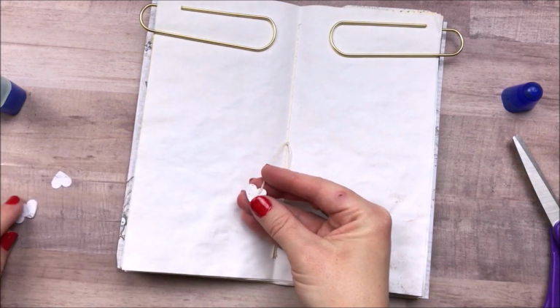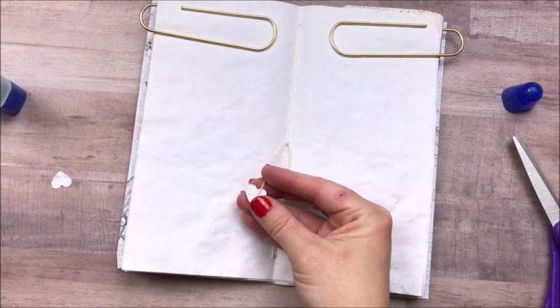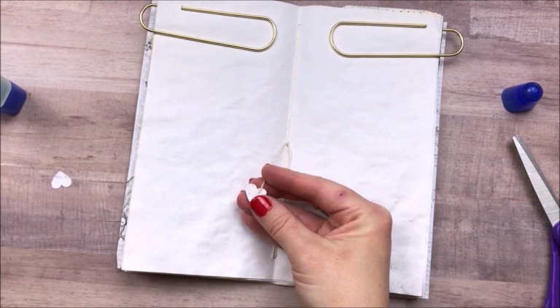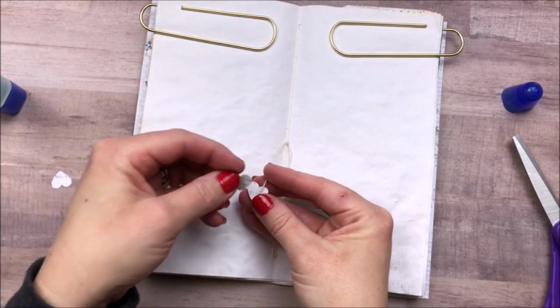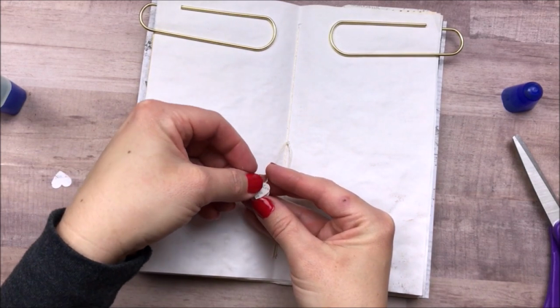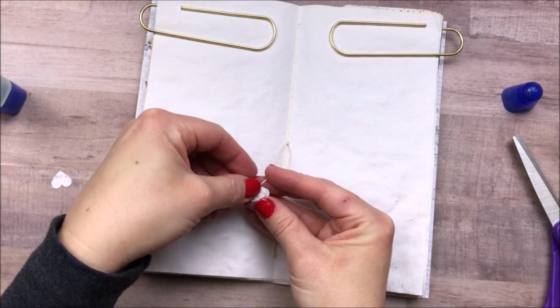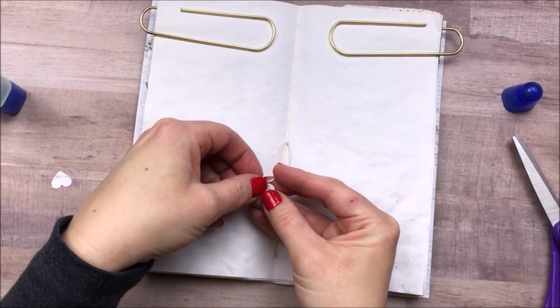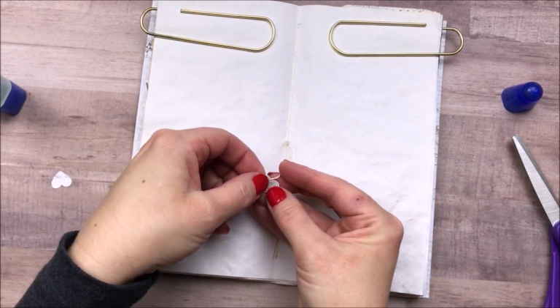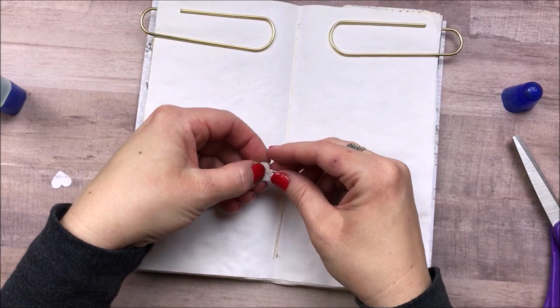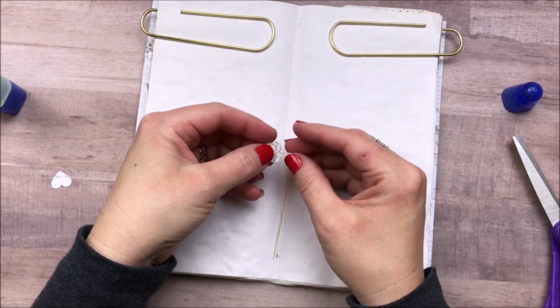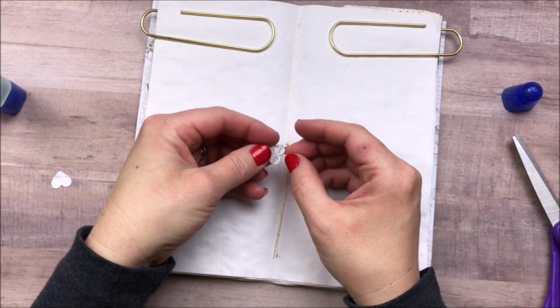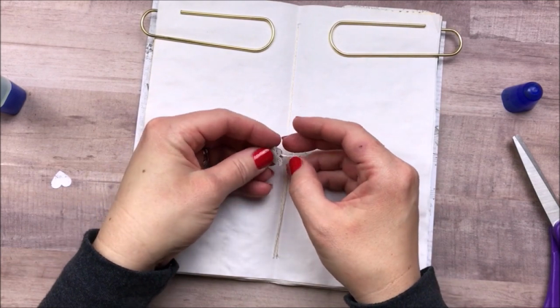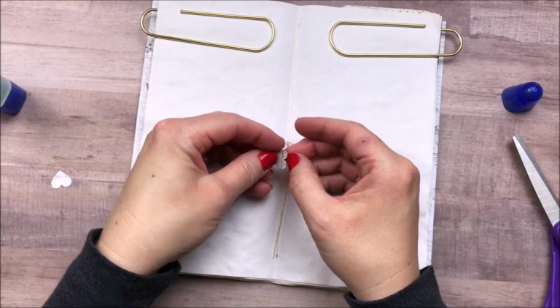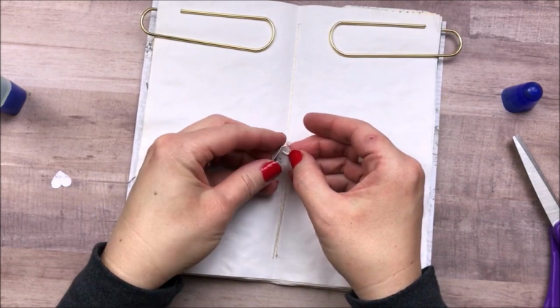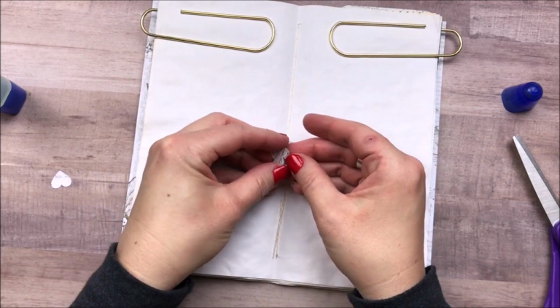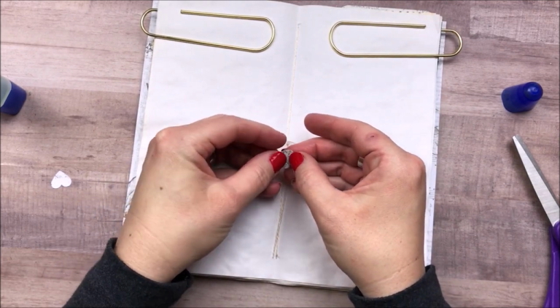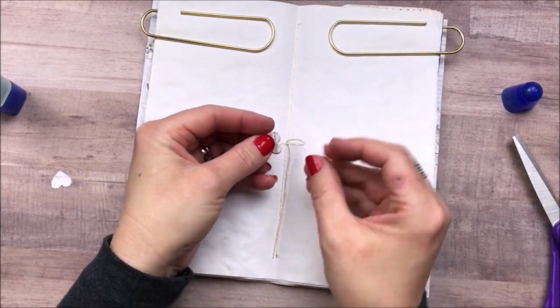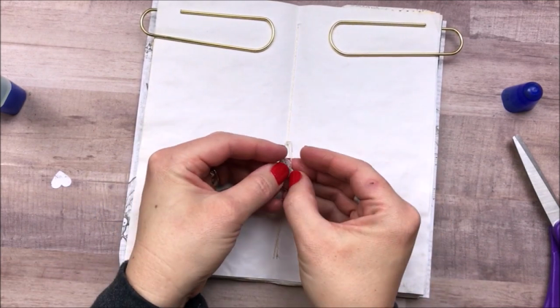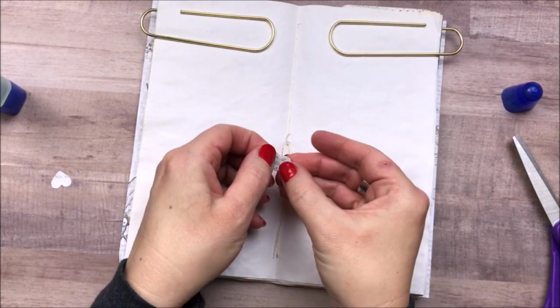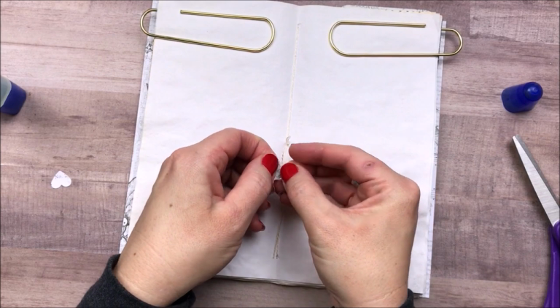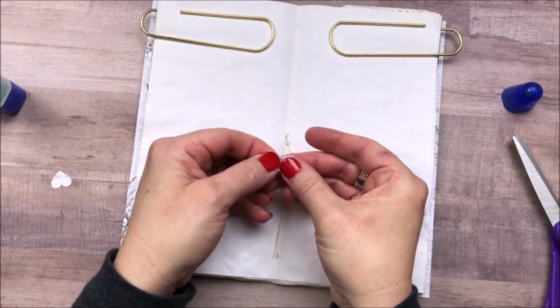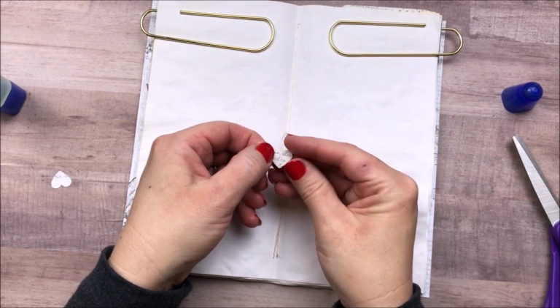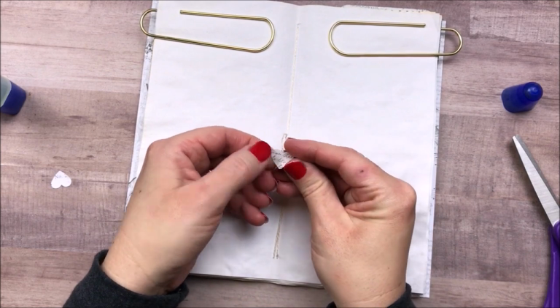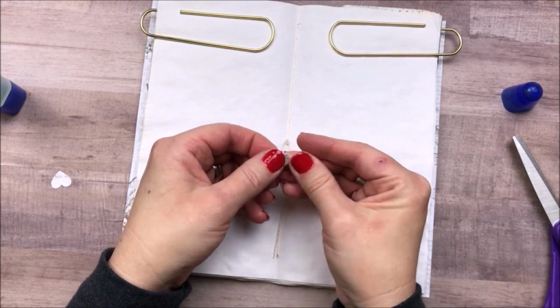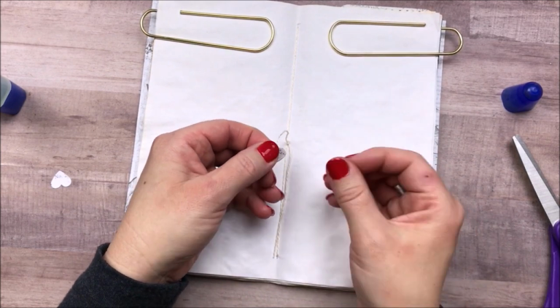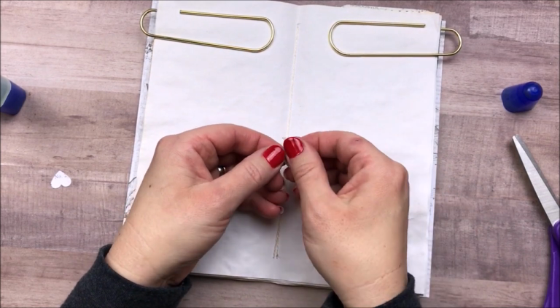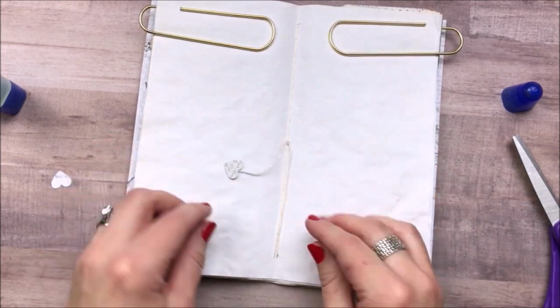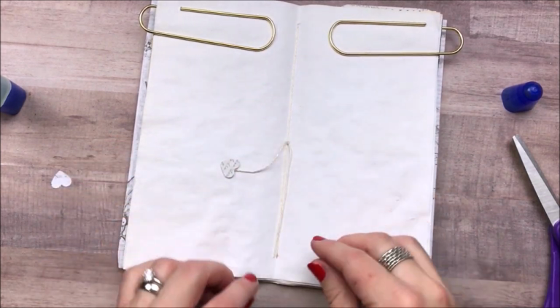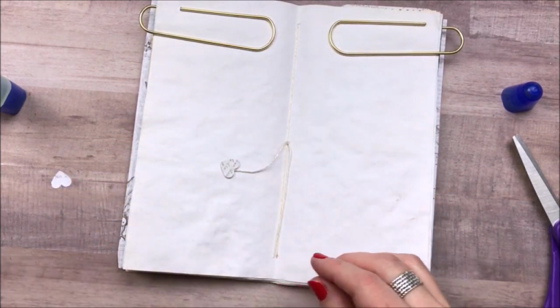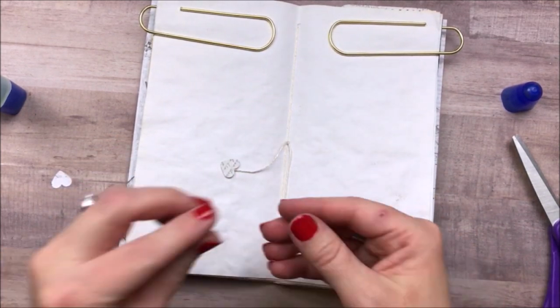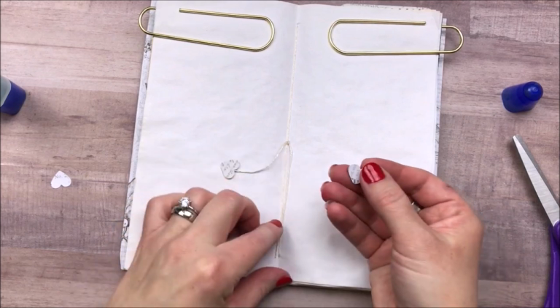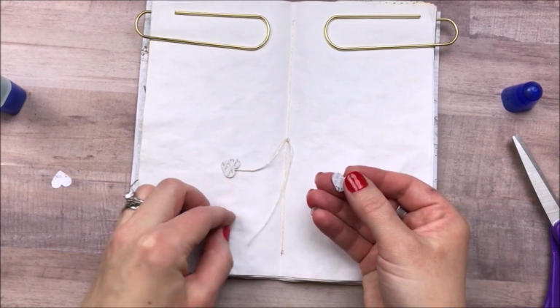I posted a video earlier in the week. I'll be sure to leave that link in the description box down below in case you missed it. I also have a traveler's notebook flip through of this completed journal that I've already shared here on my channel, so I'll be sure to link that down below too.